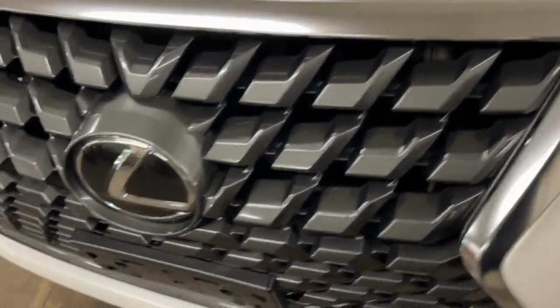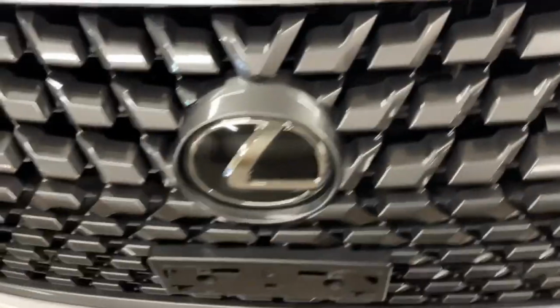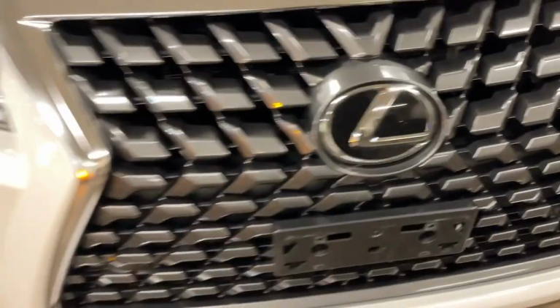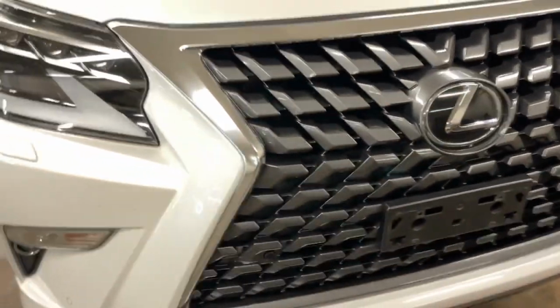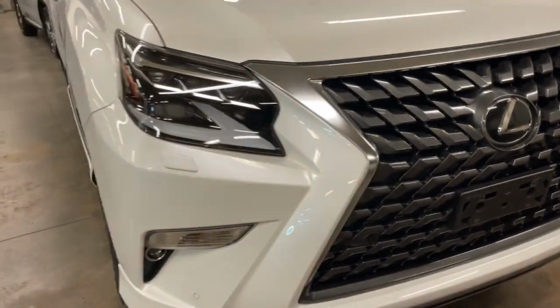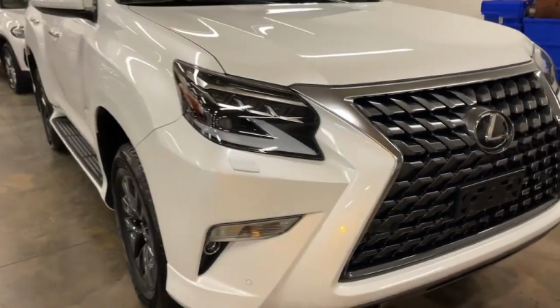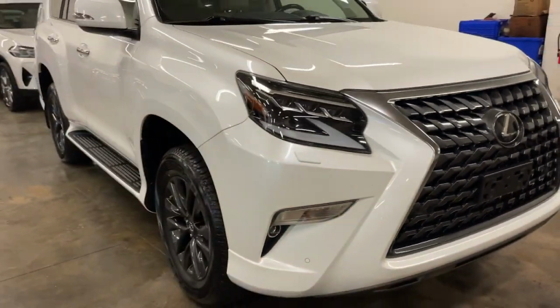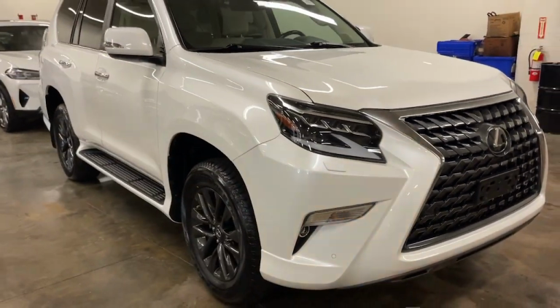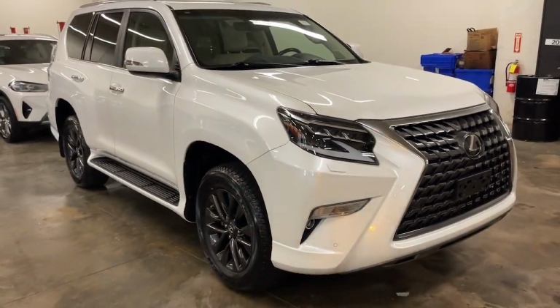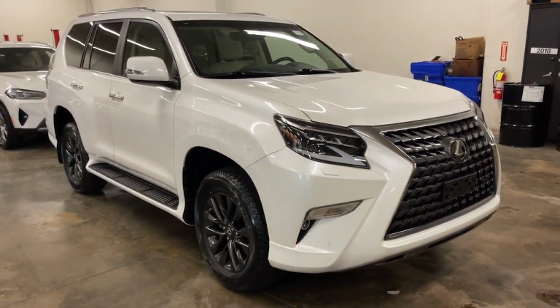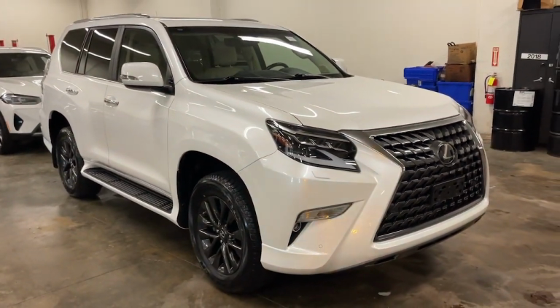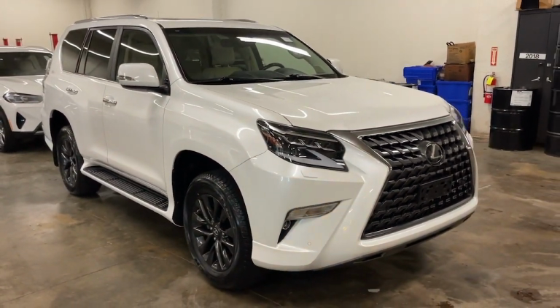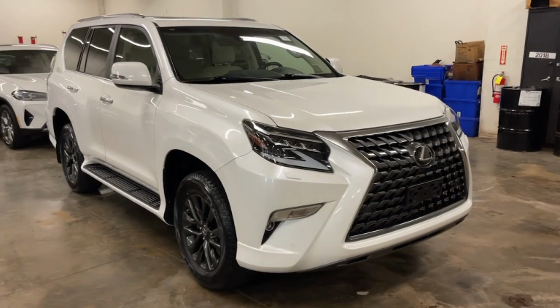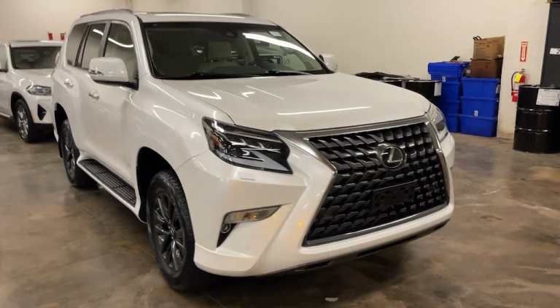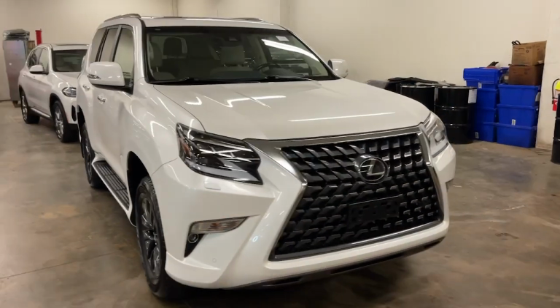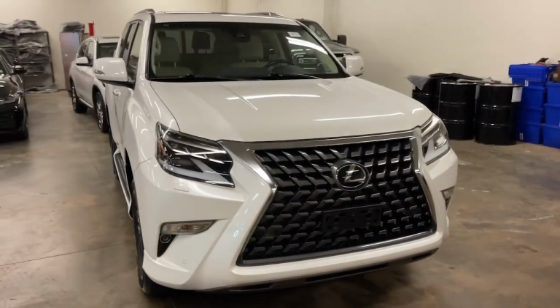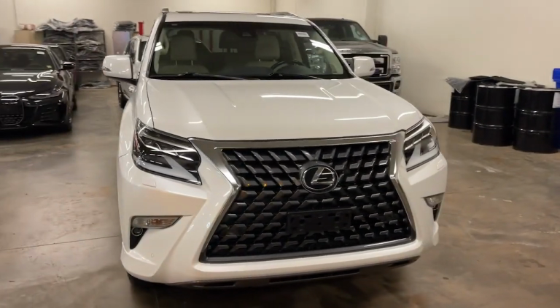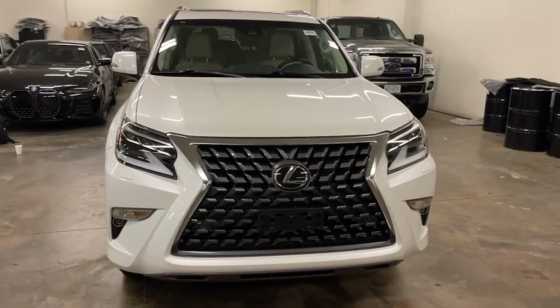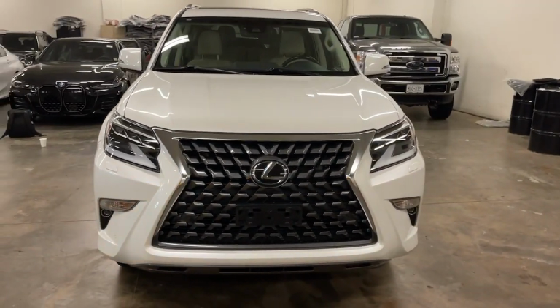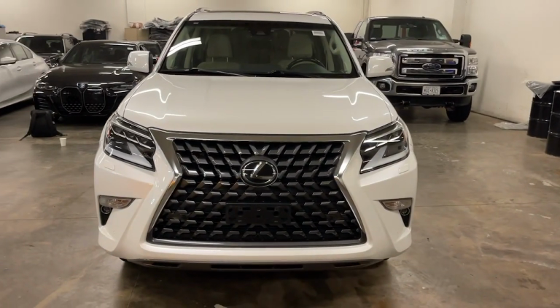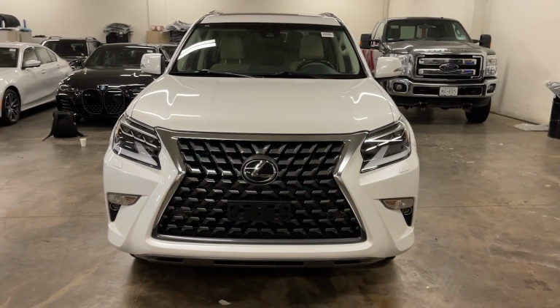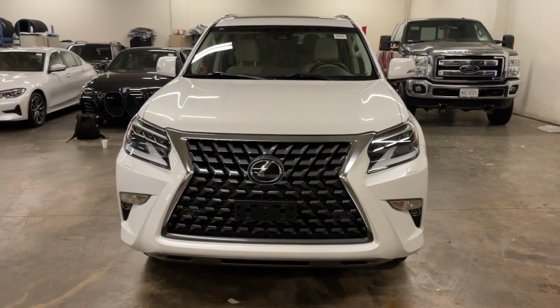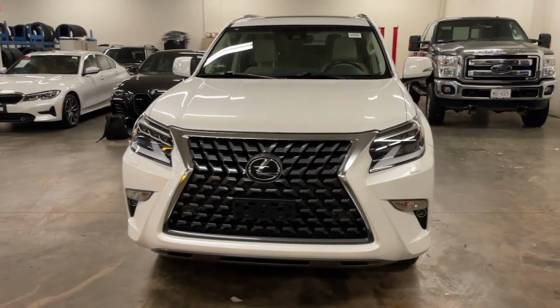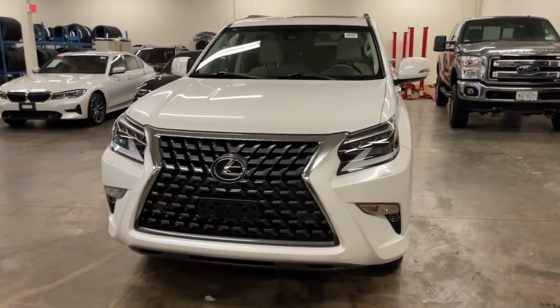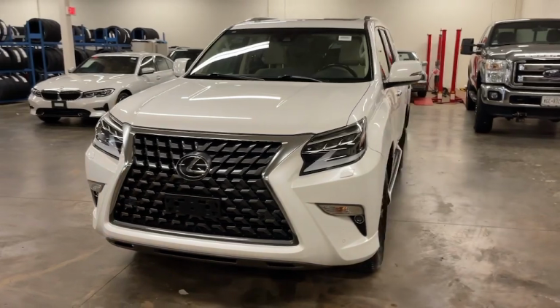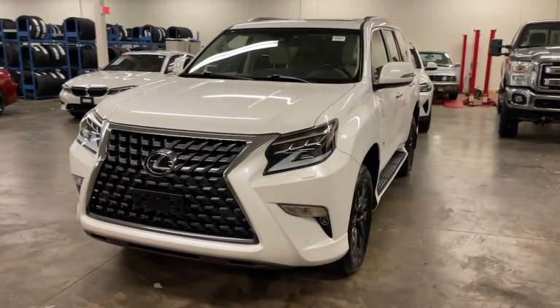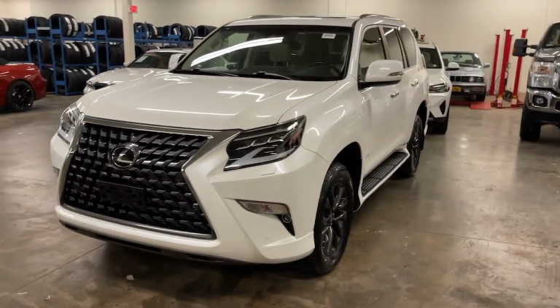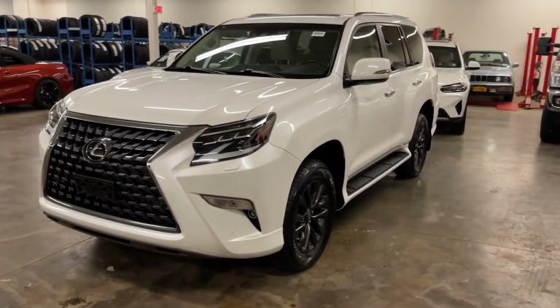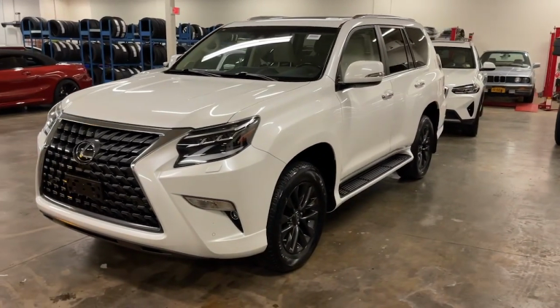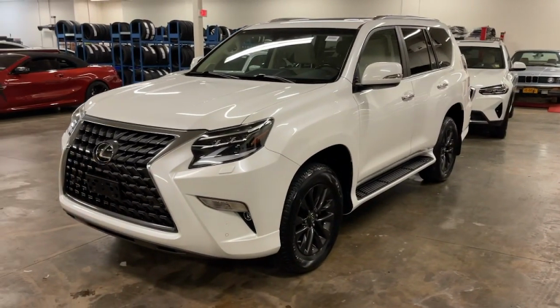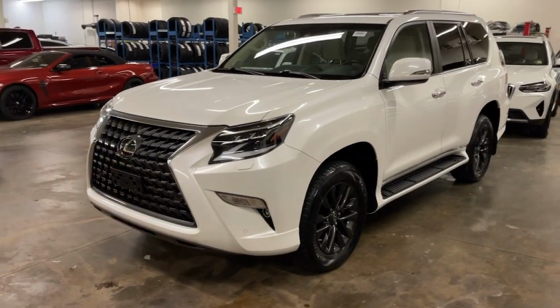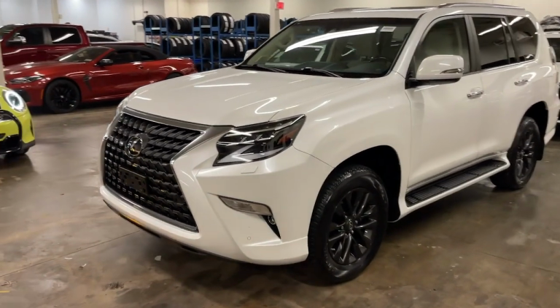Enjoy the view of this 2020 Lexus GX. This vehicle is an outstanding buy with fewer than 40,000 miles on the odometer. Here's an intrepid GX that's as comfortable as it is capable.